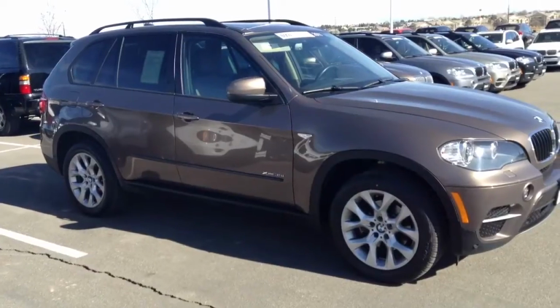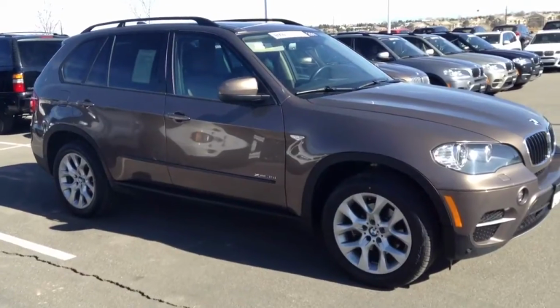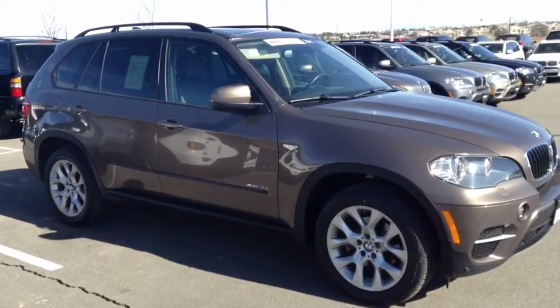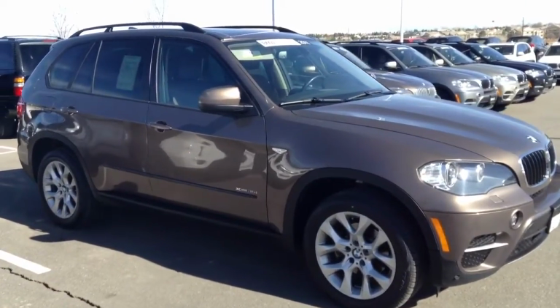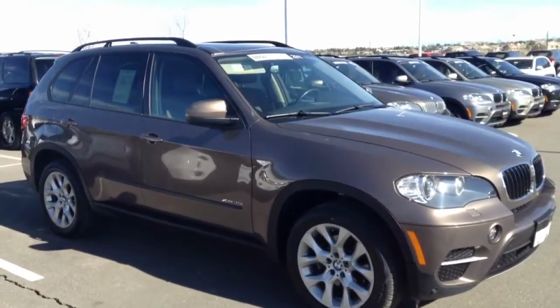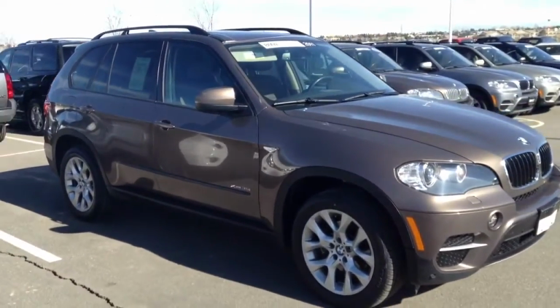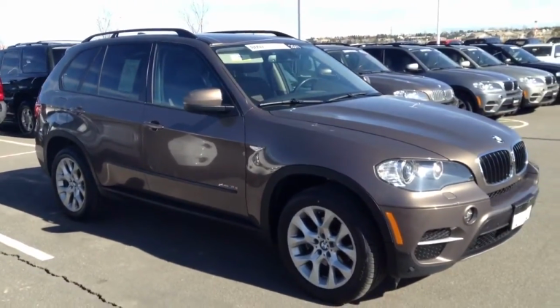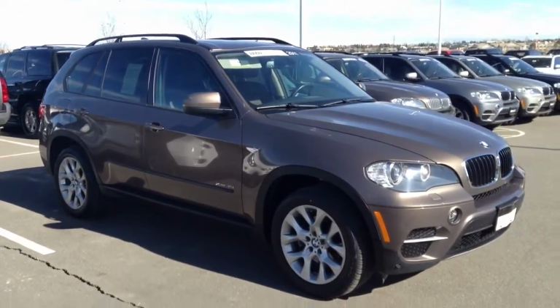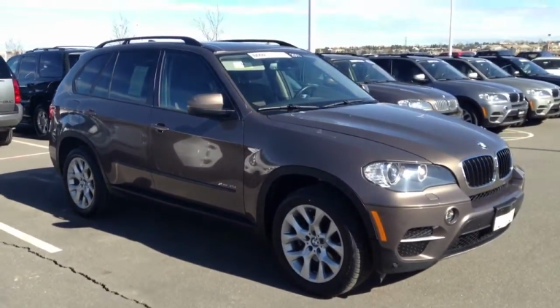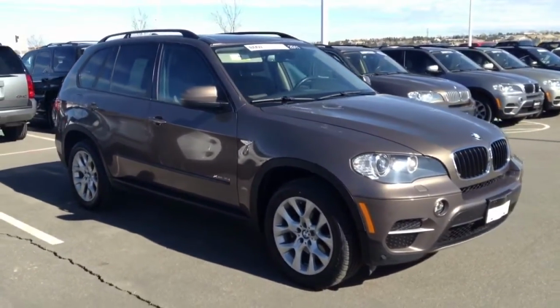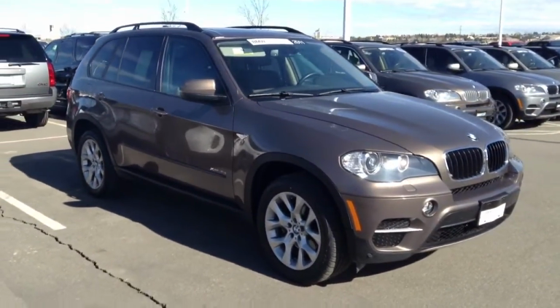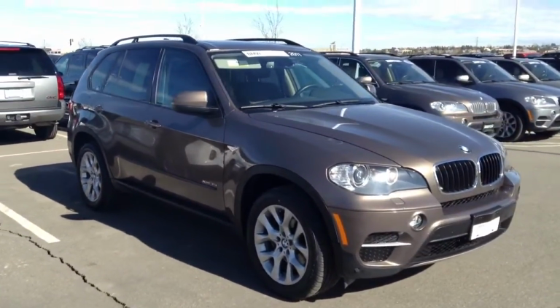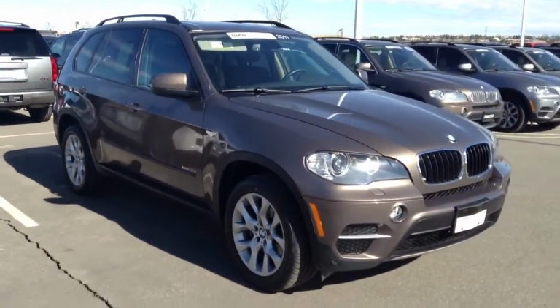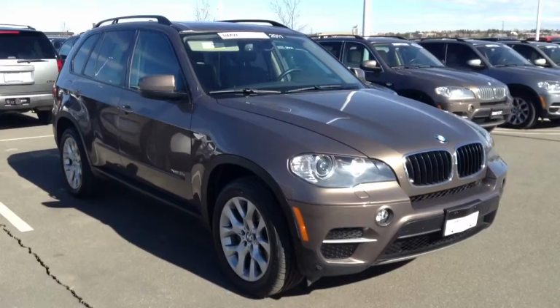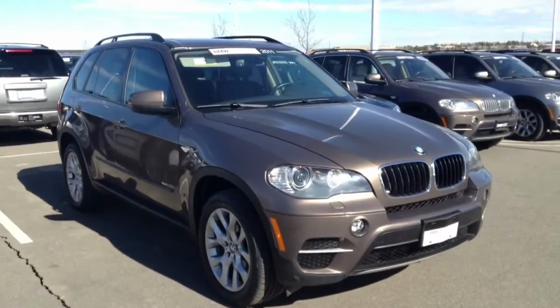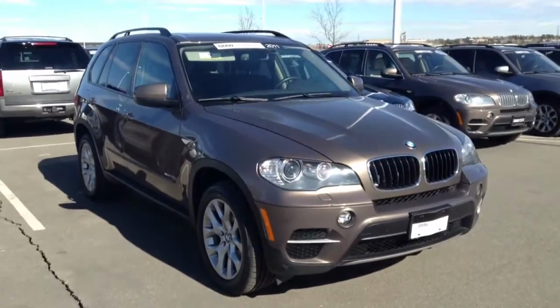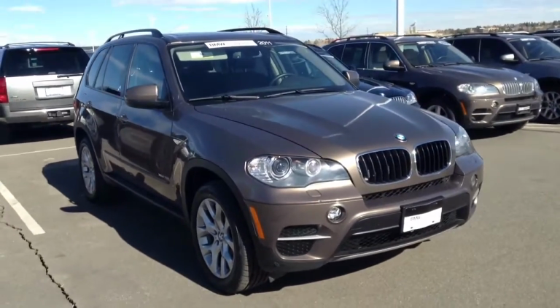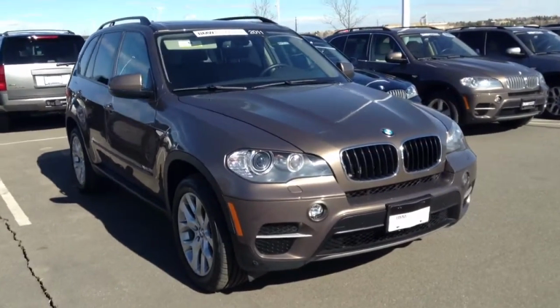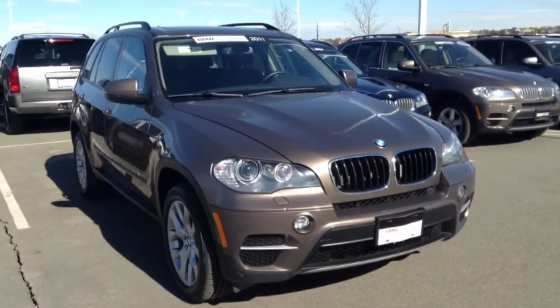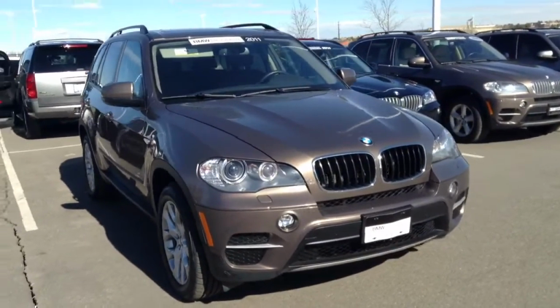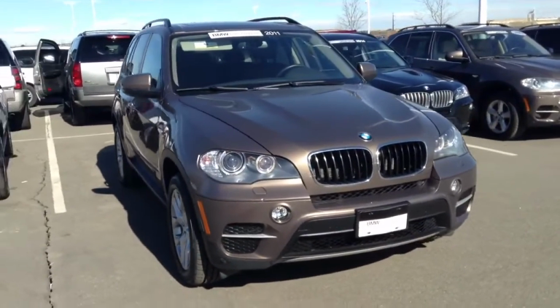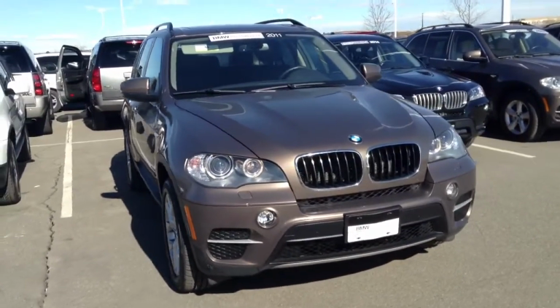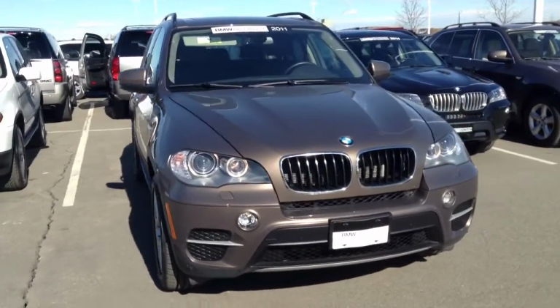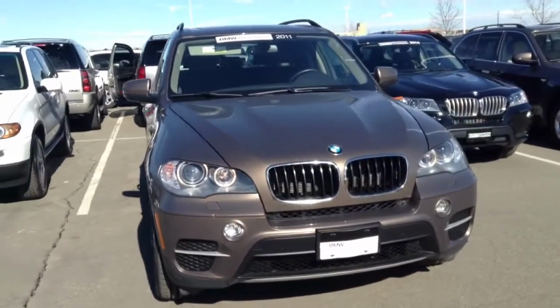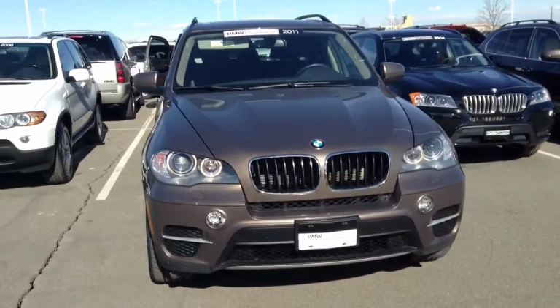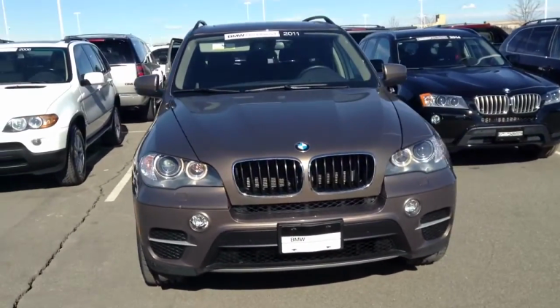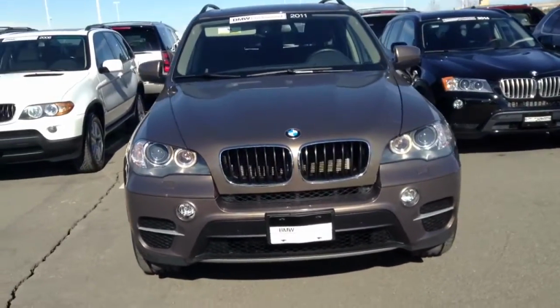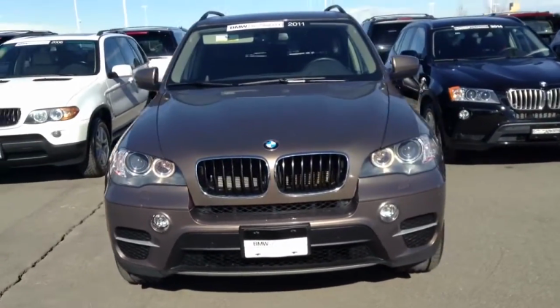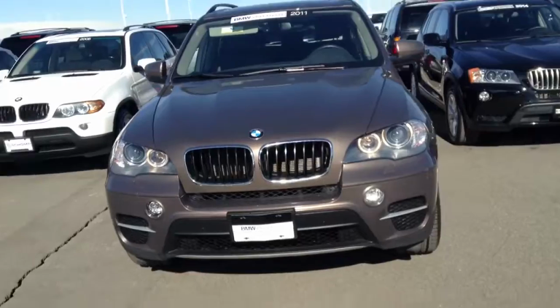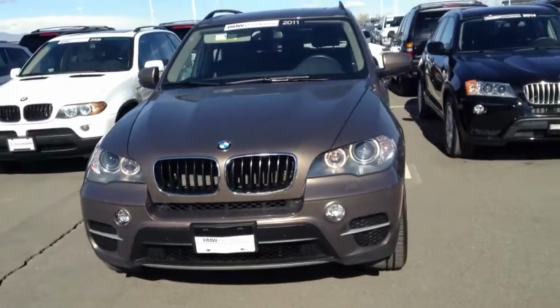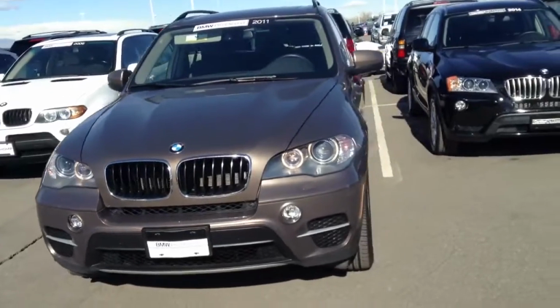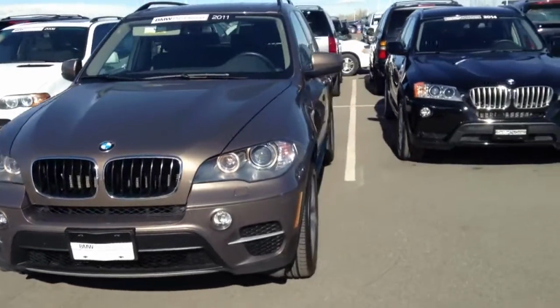Hi Mike, Jeff Ducker down here at Shop TheMW. I want to send you a quick video about the X5 you inquired about. I'll certainly get it pulled up here for you for your appointment in about an hour, but let me know if I can help. If you have any other questions before you get here, I'd be happy to answer them.